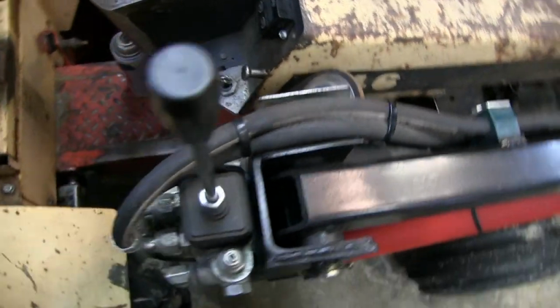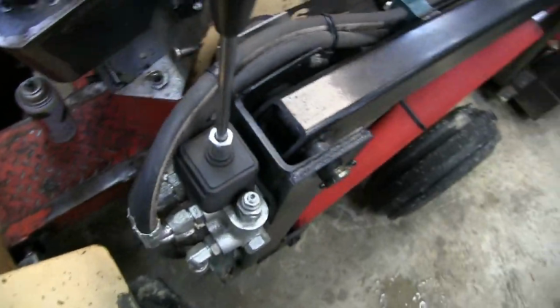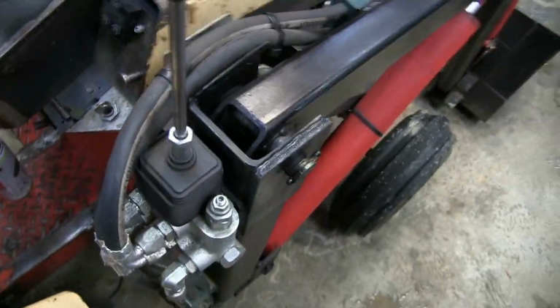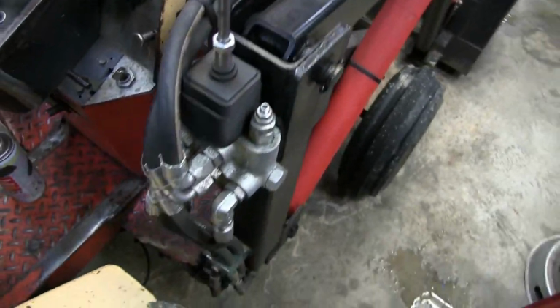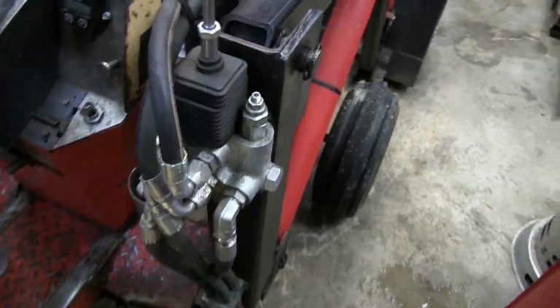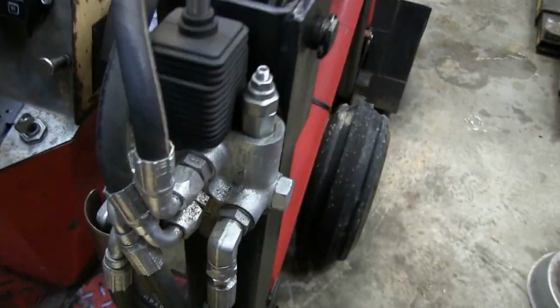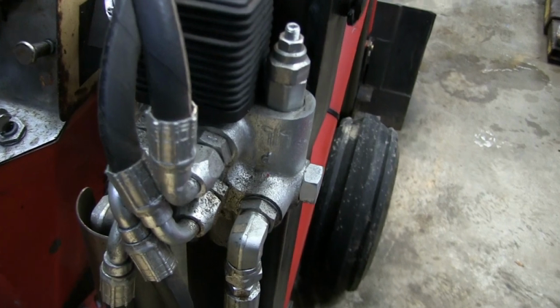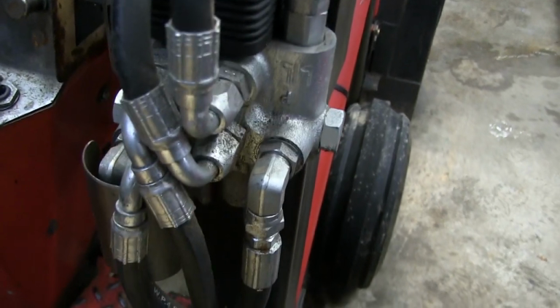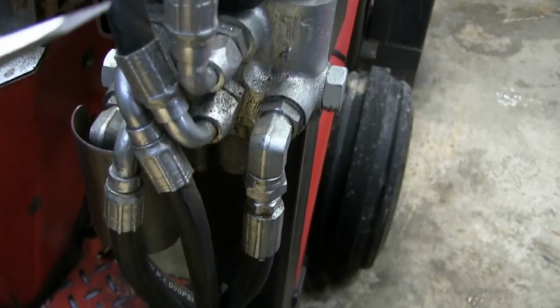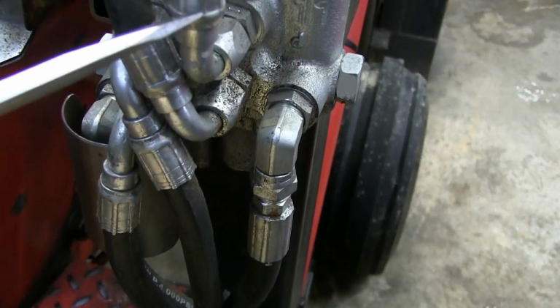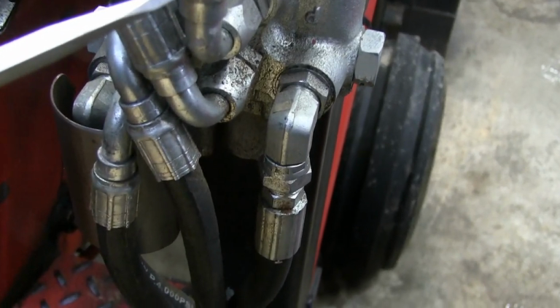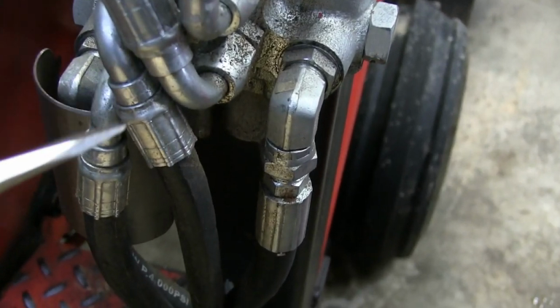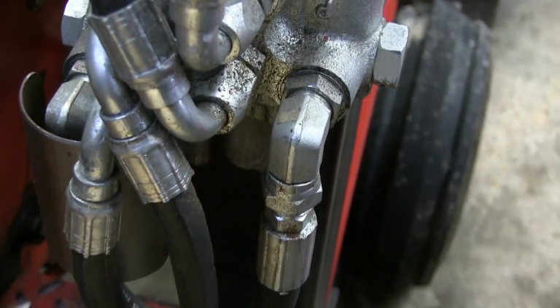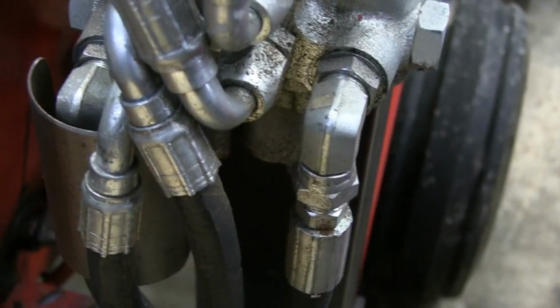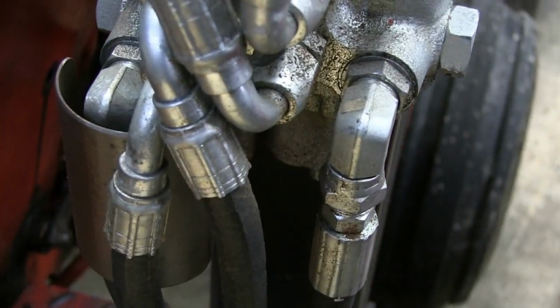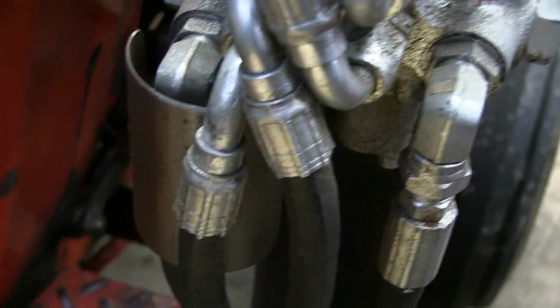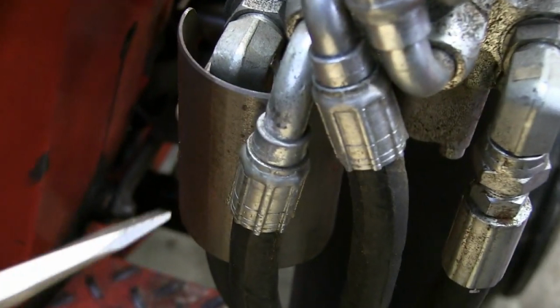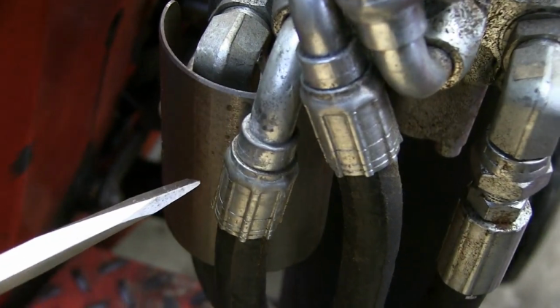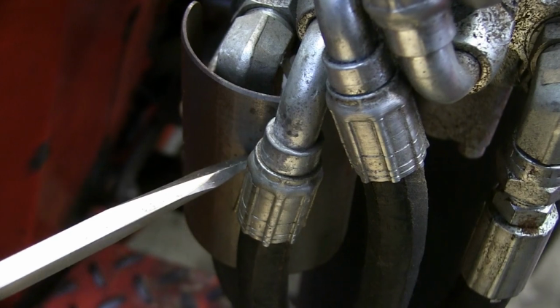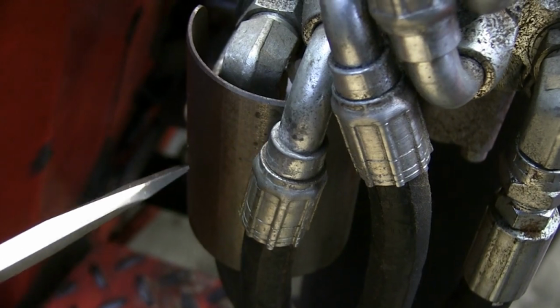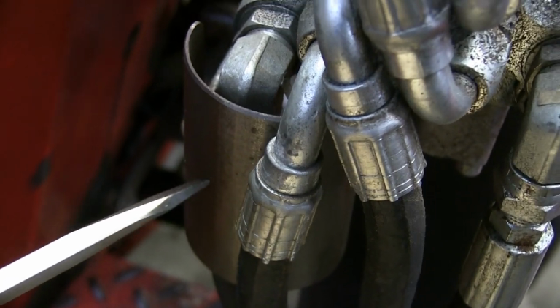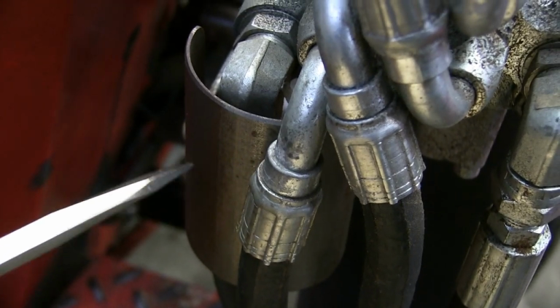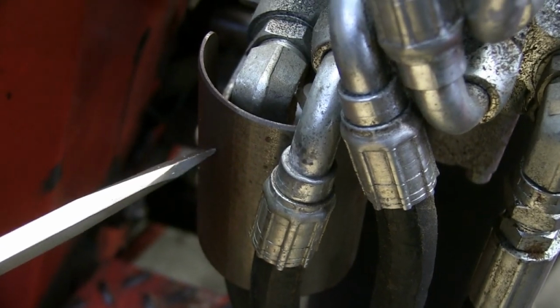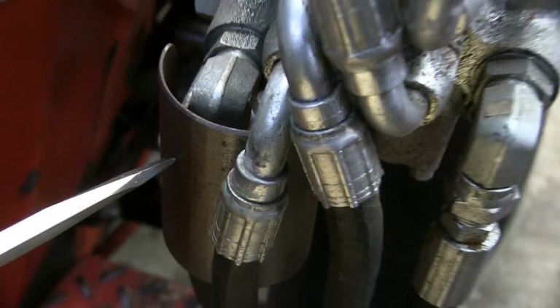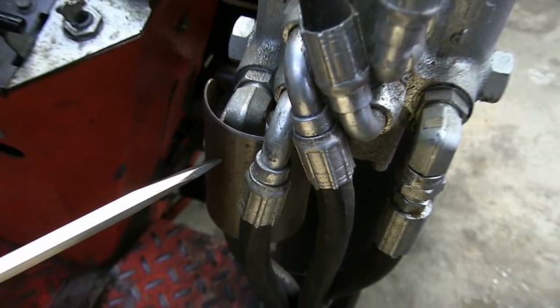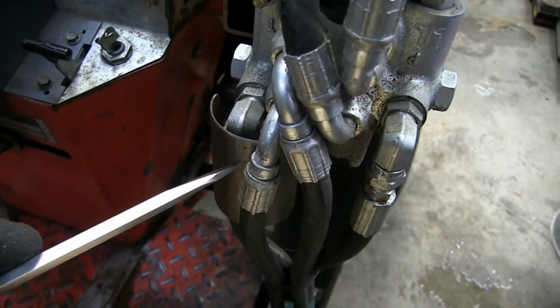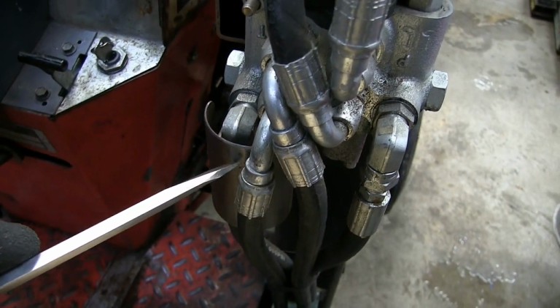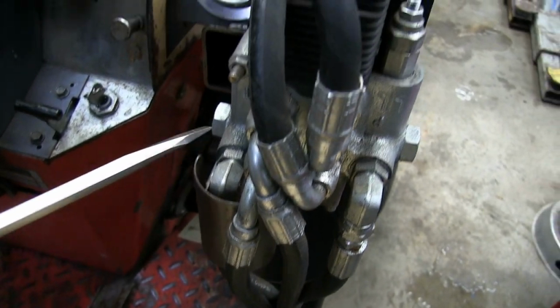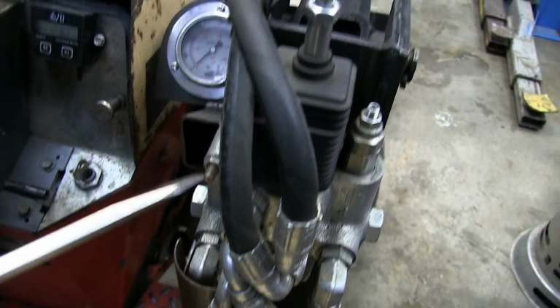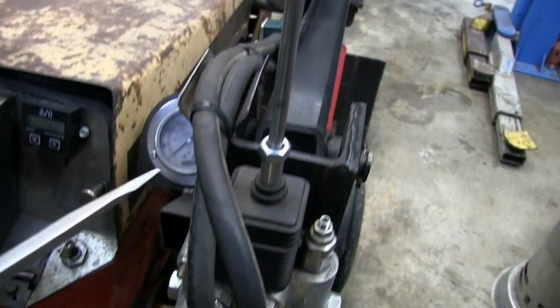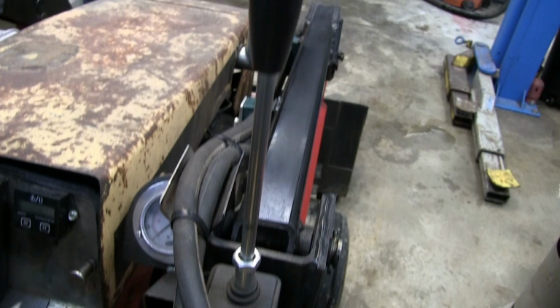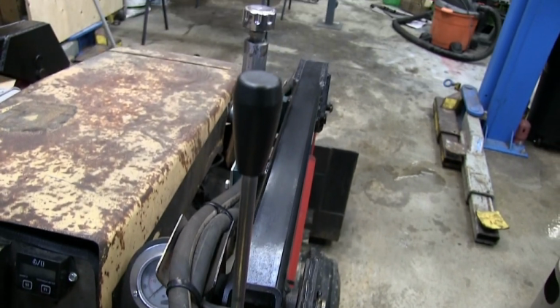Here's the BM42 spool valve. I'd recommend getting a valve with float control — this one doesn't have it and there's no option for it. This is a small heat shield to keep my leg from catching on fire, as the hydraulics get really hot.